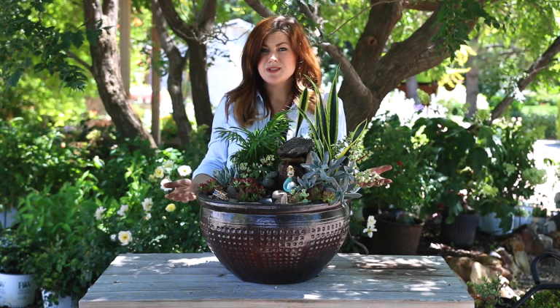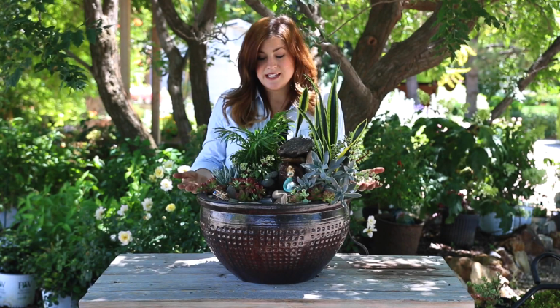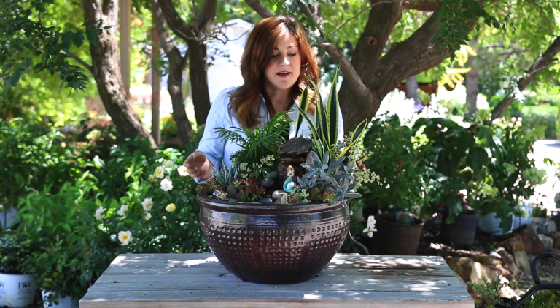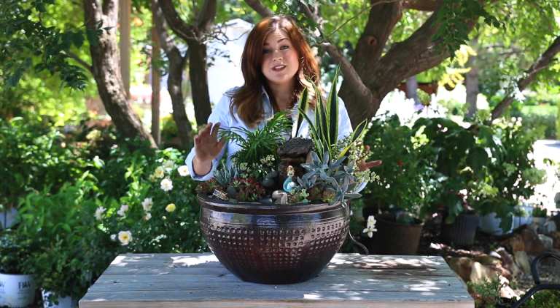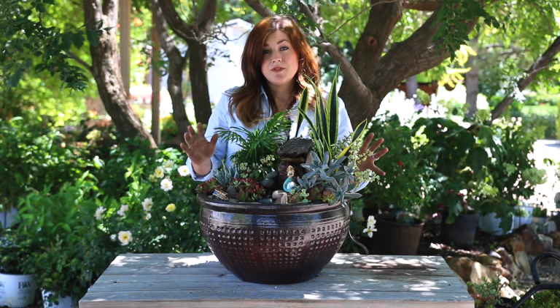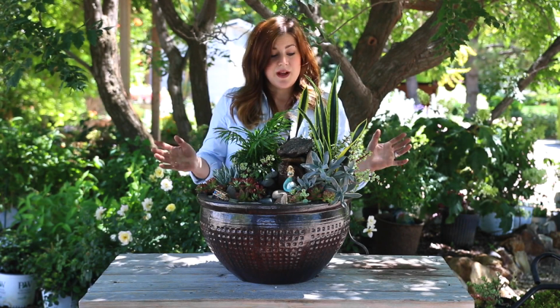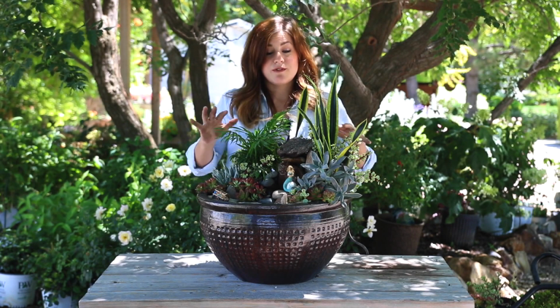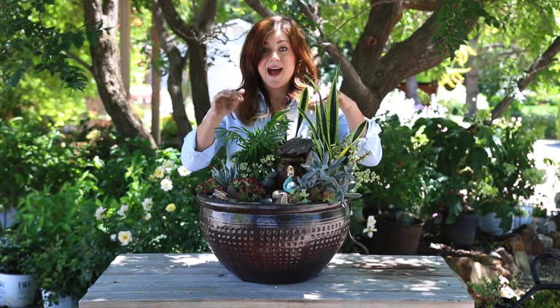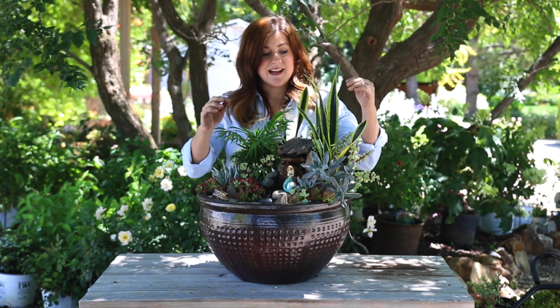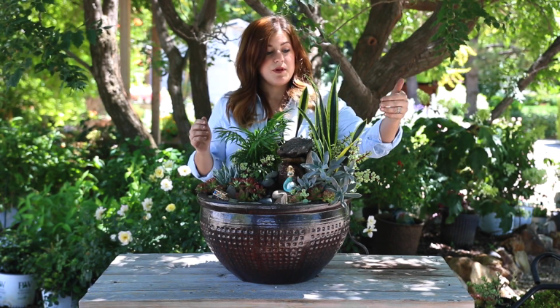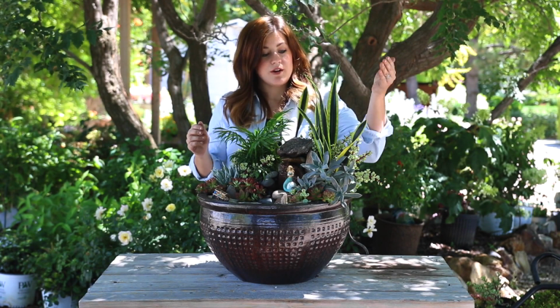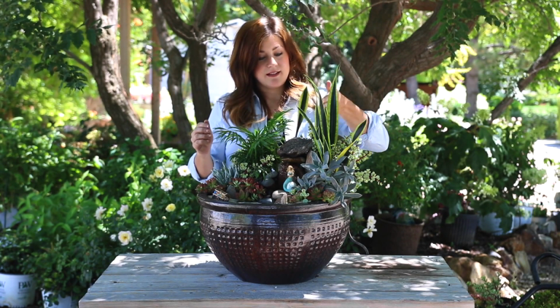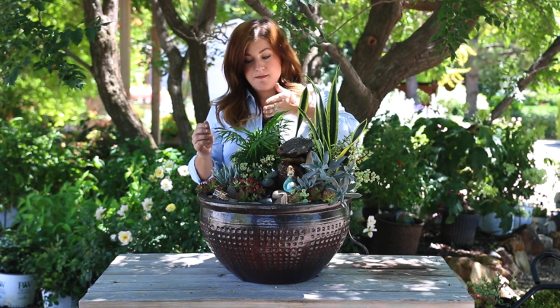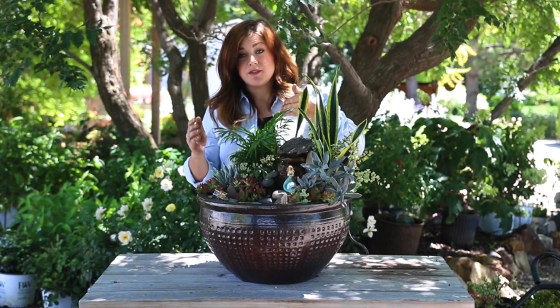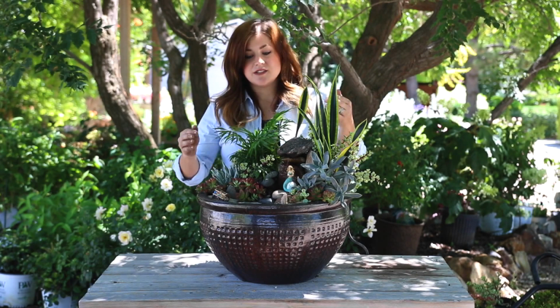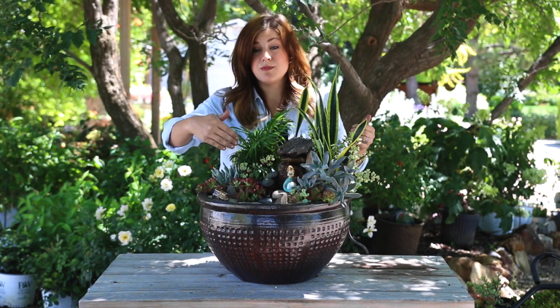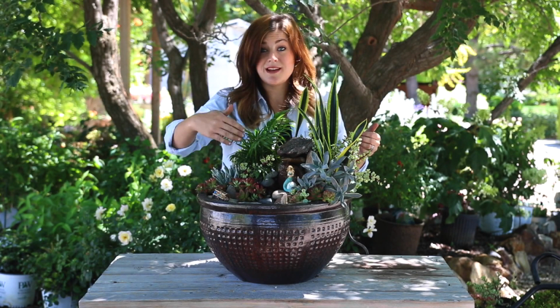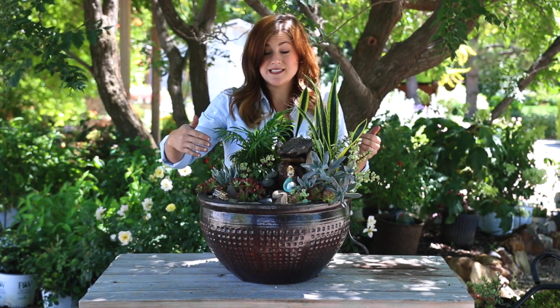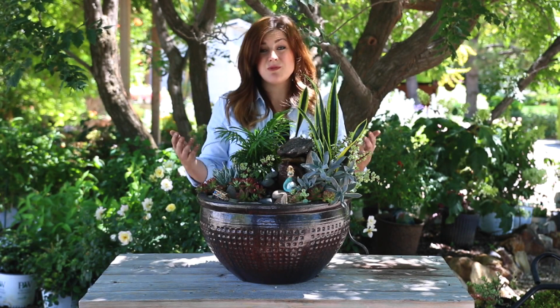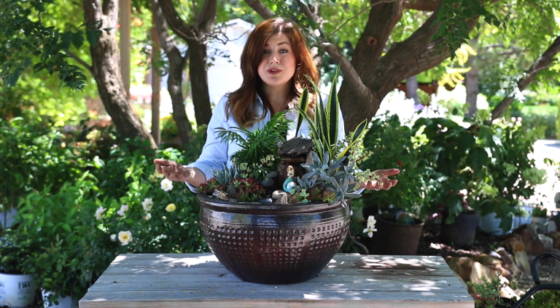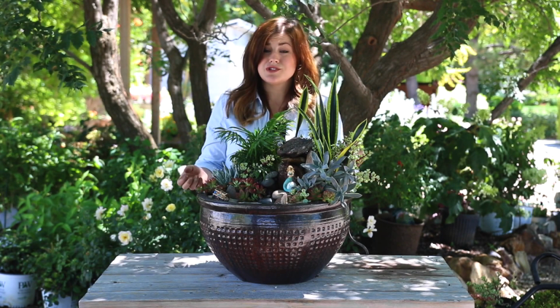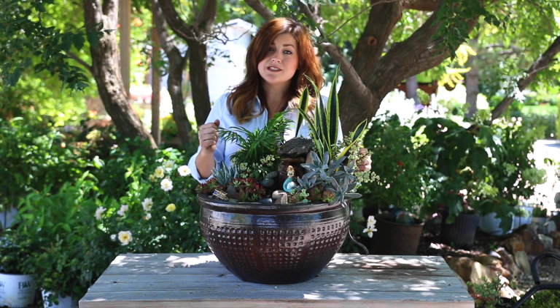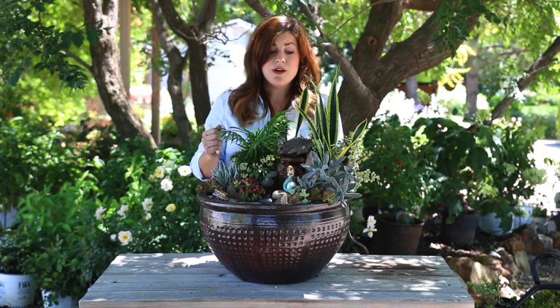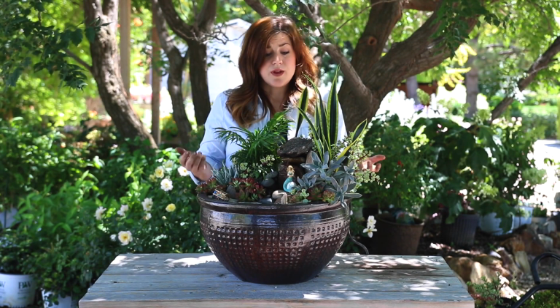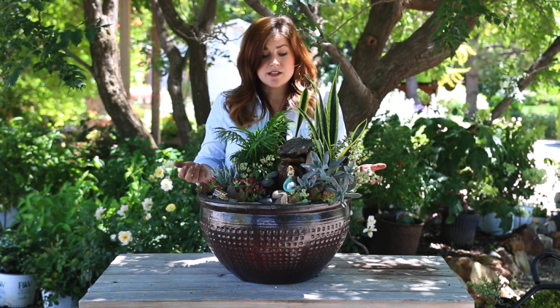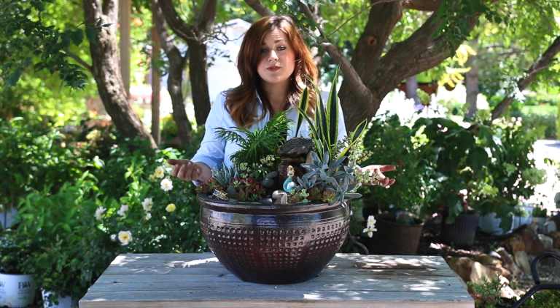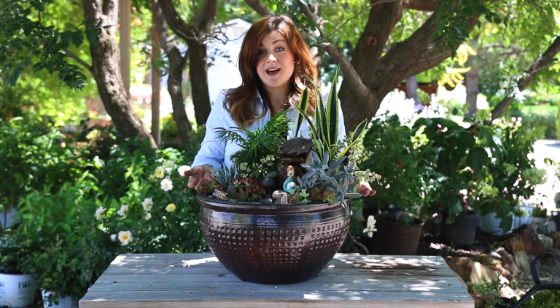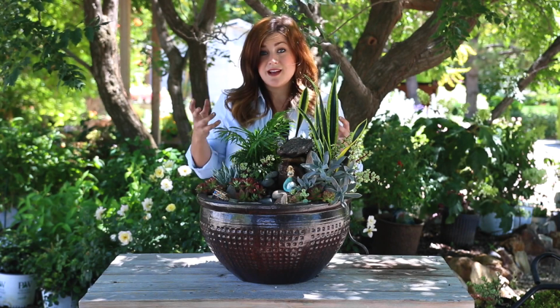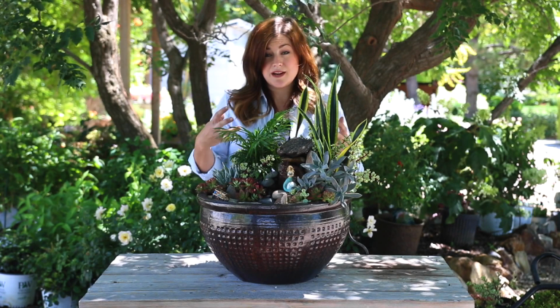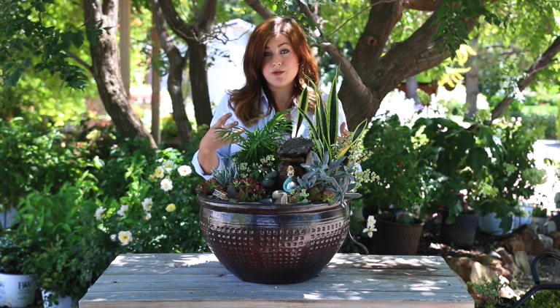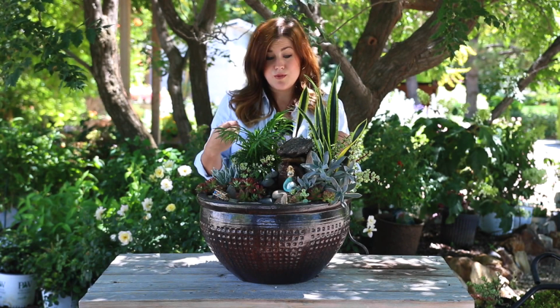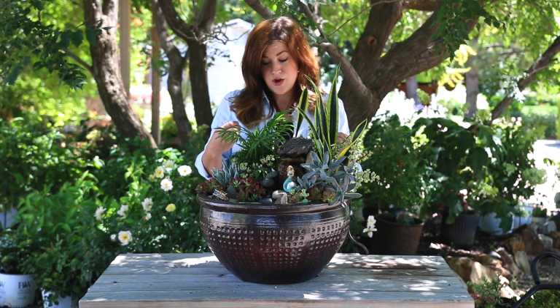For this type of arrangement, I water from the back side. So I'll put my watering can from the back of the plant so that I don't mess up any of my sand. It works really well. Just go really slow — you can use a large syringe that helps kind of direct the water right where you want it to go.